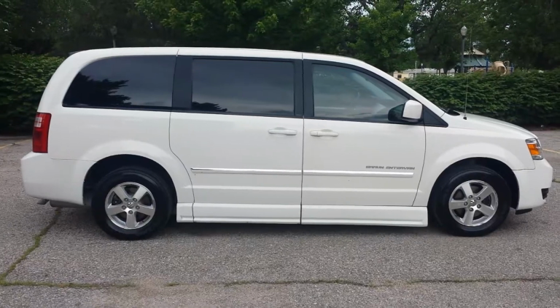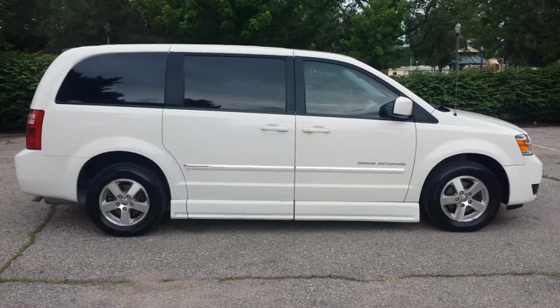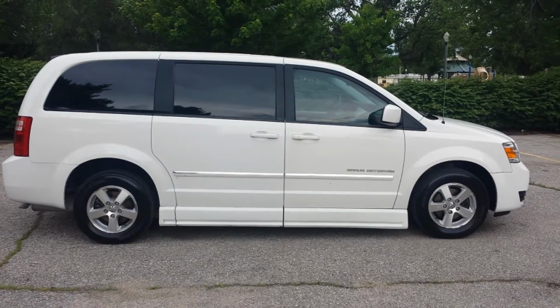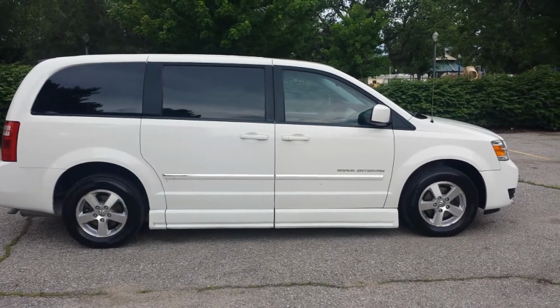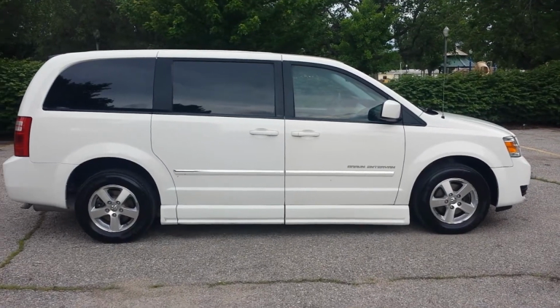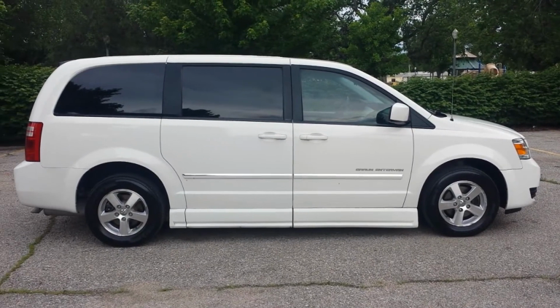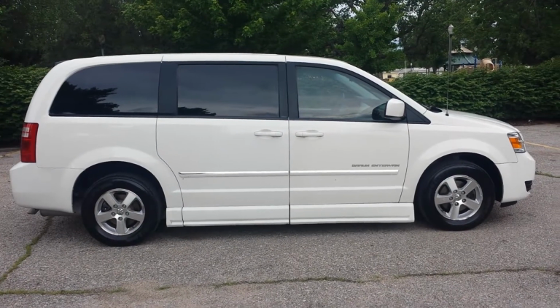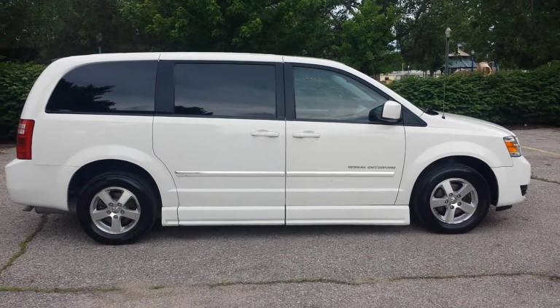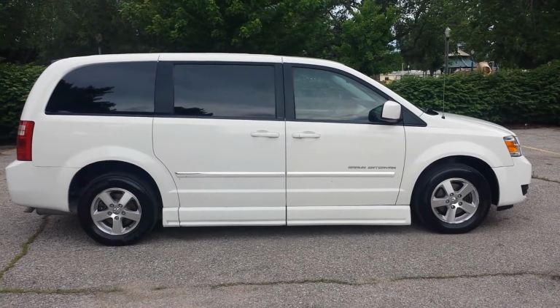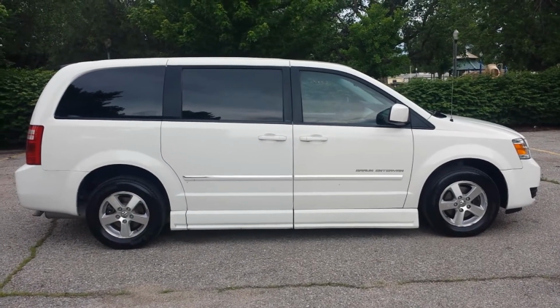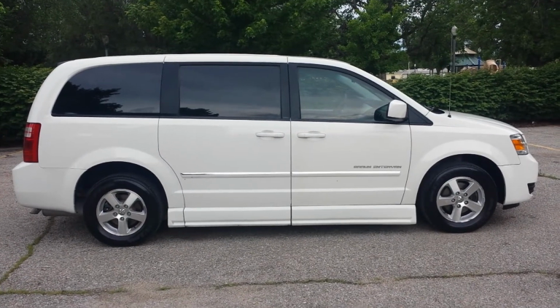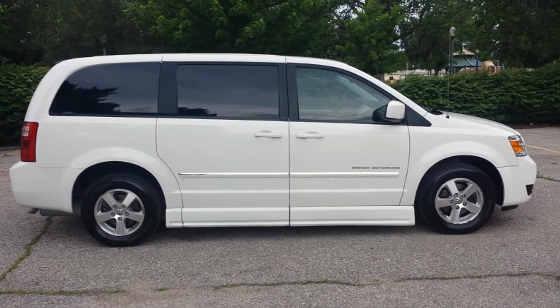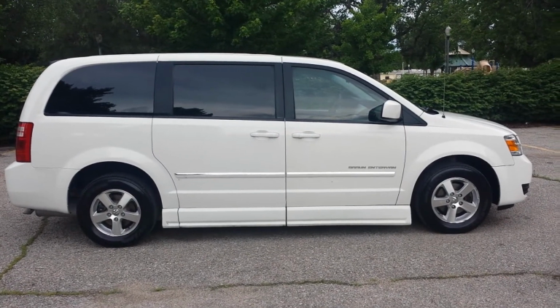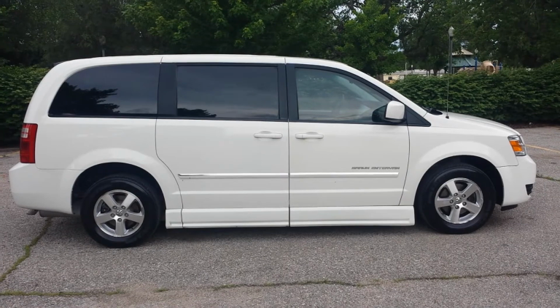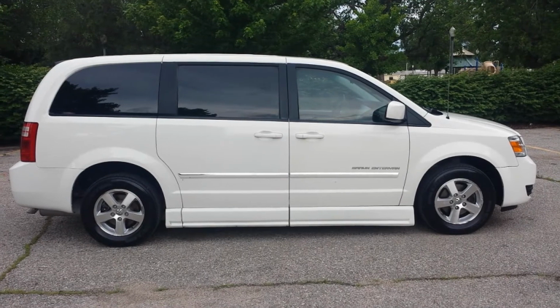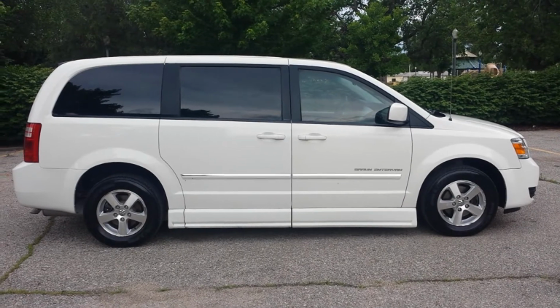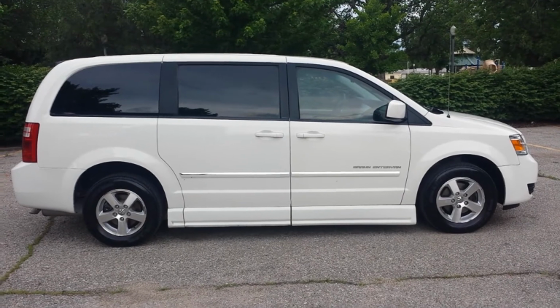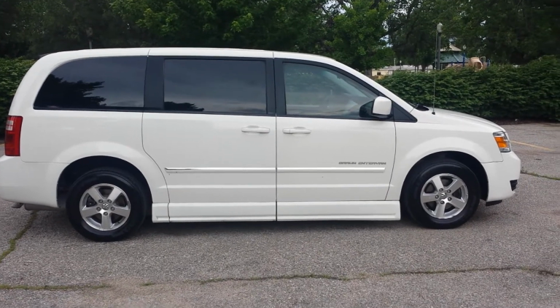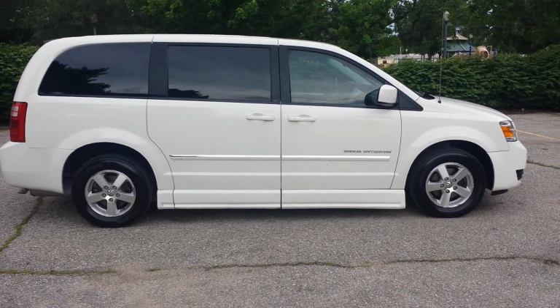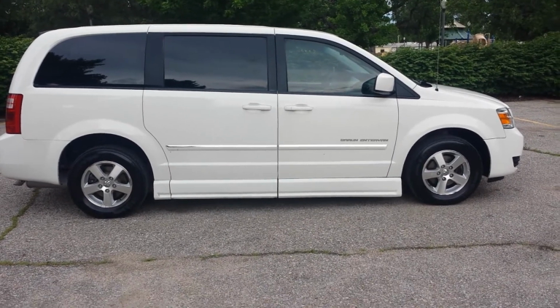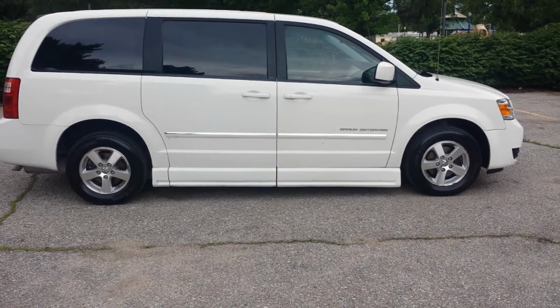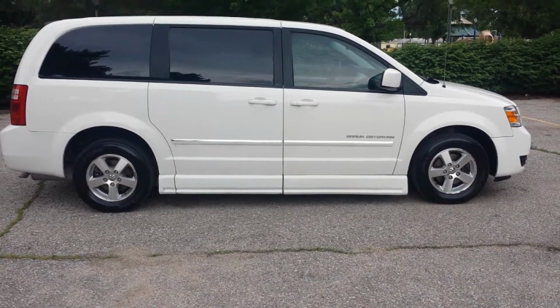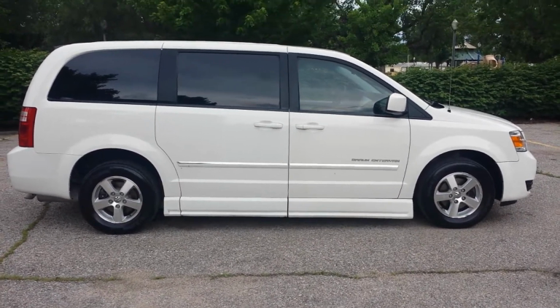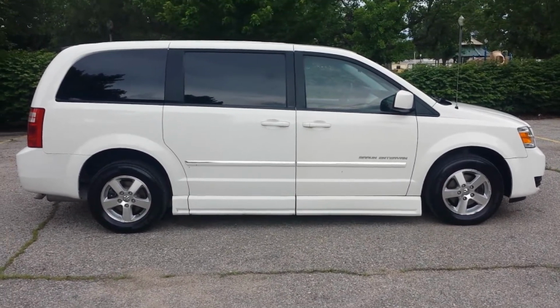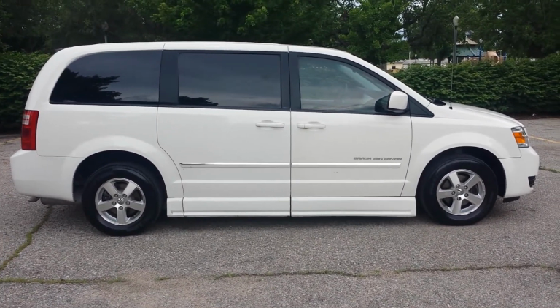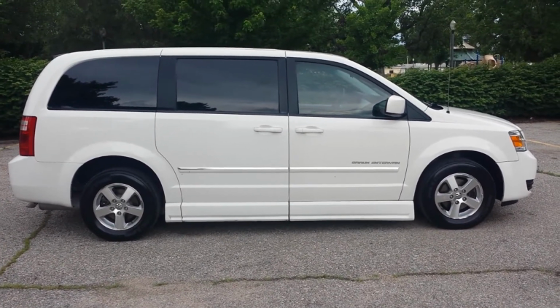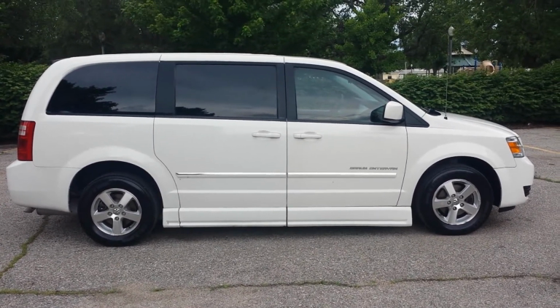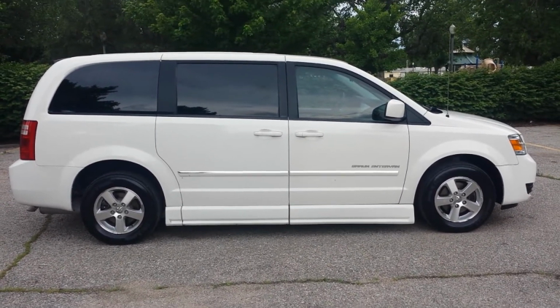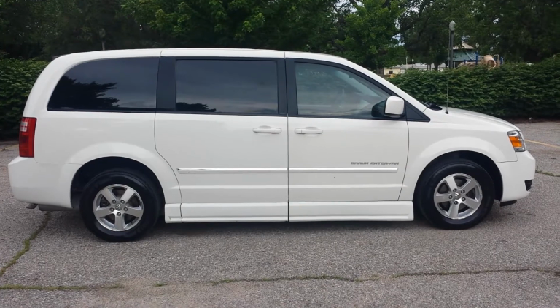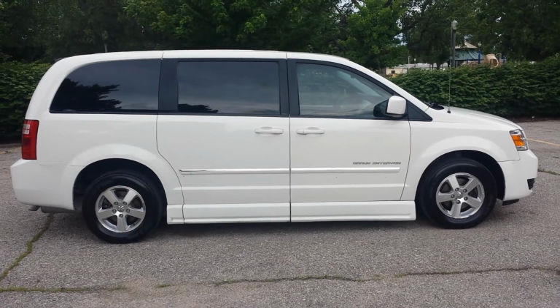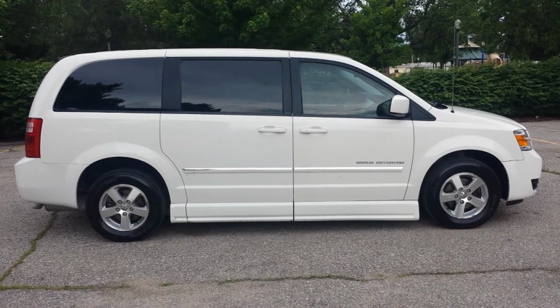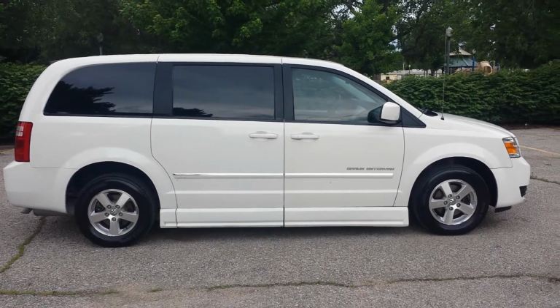Good afternoon. I'm Jeremiah with Affordable Mobility Solutions, and today I'm shooting a video of our 2008 Dodge Grand Caravan. Like most of our vans, this is a mobility wheelchair accessible van.